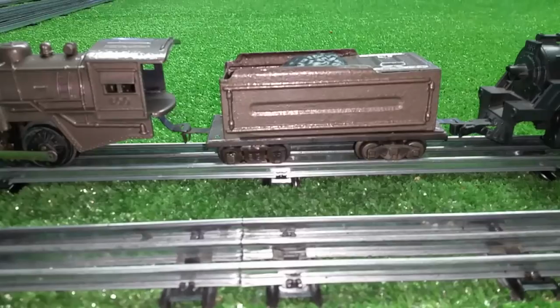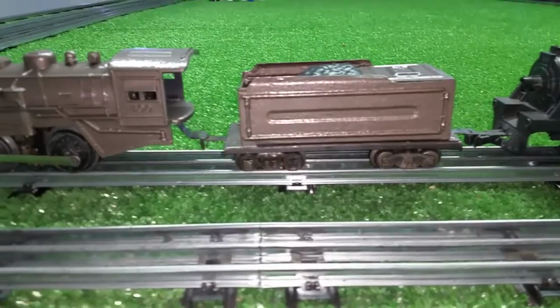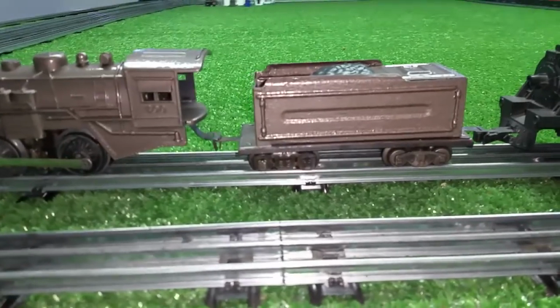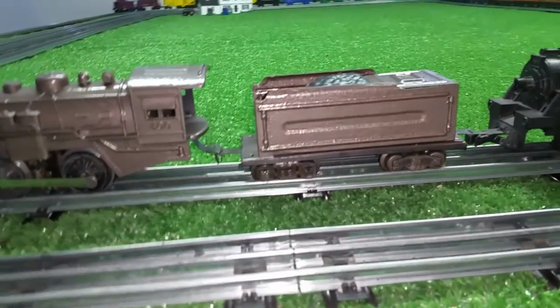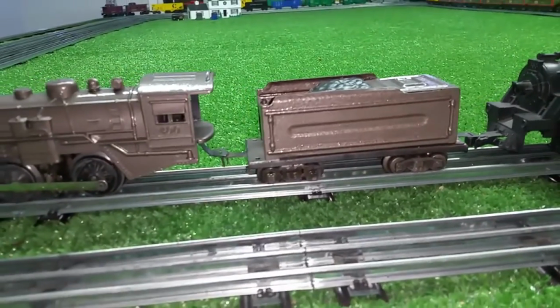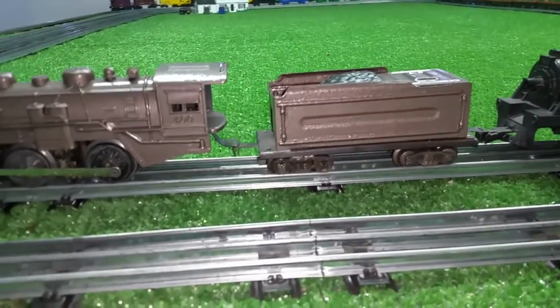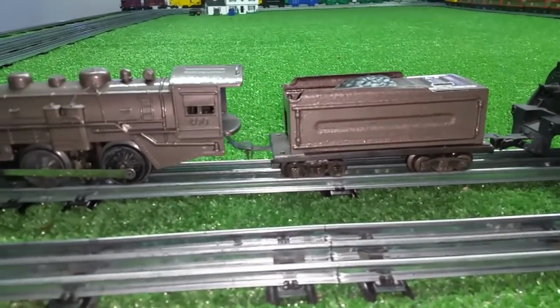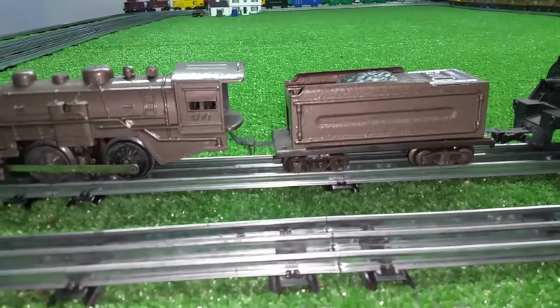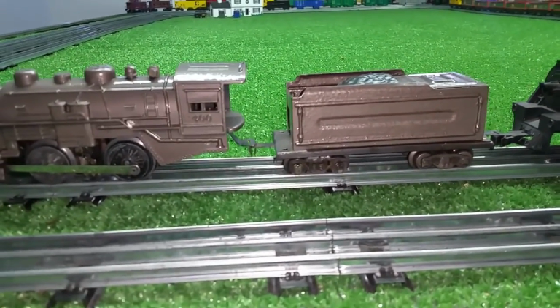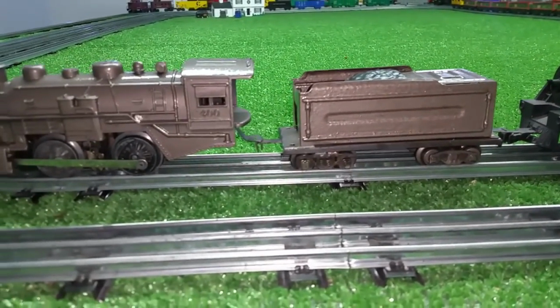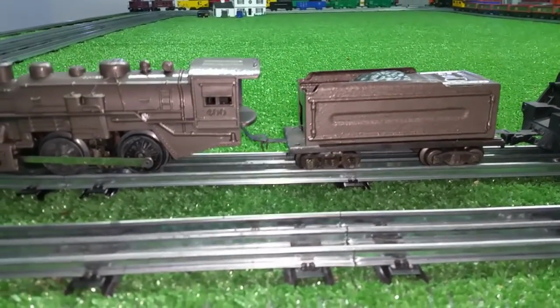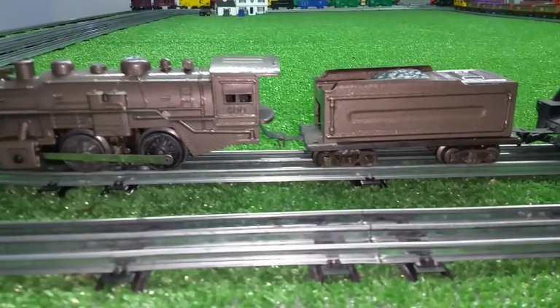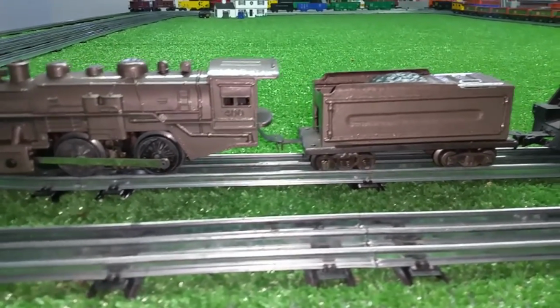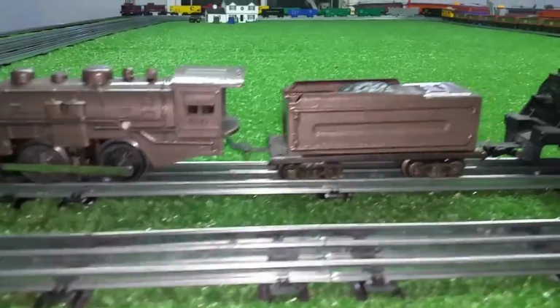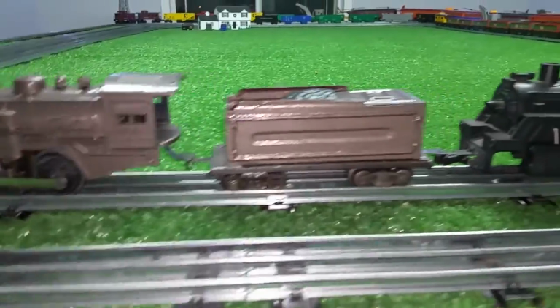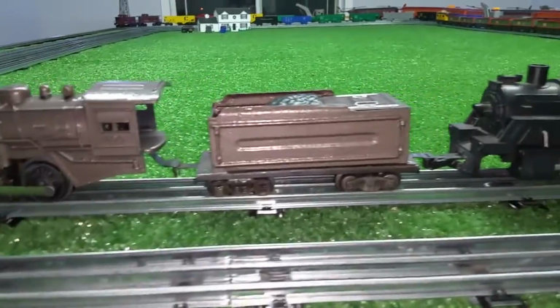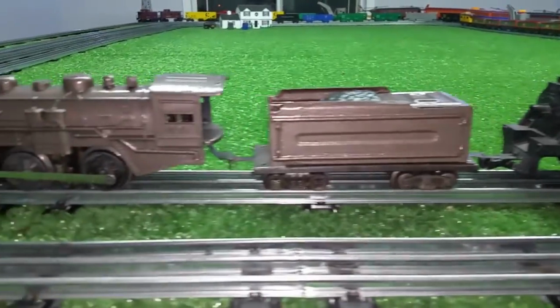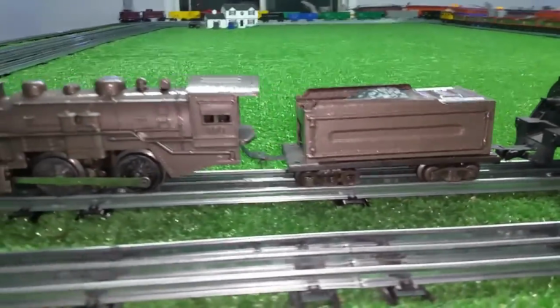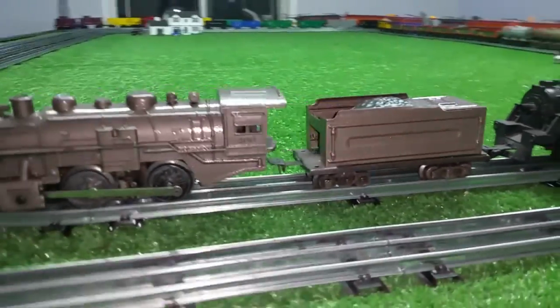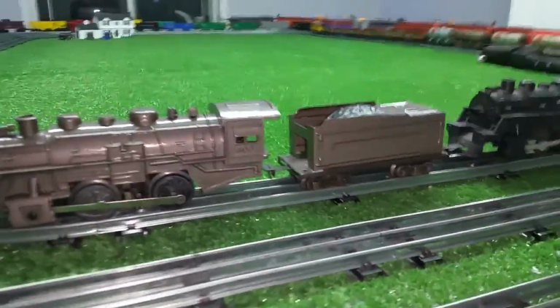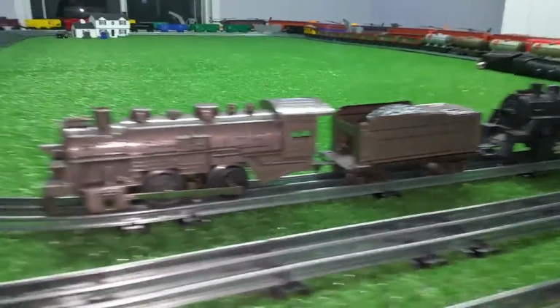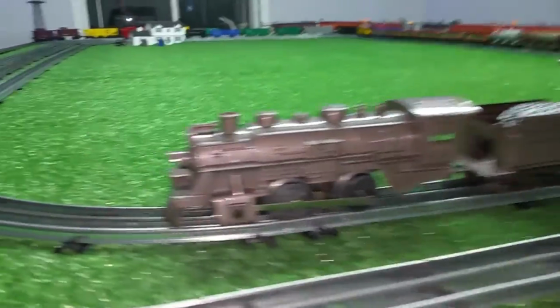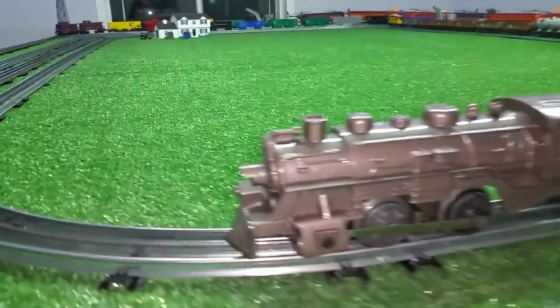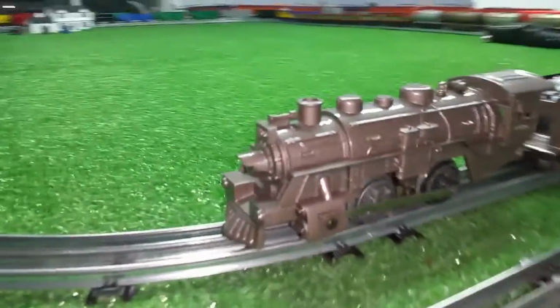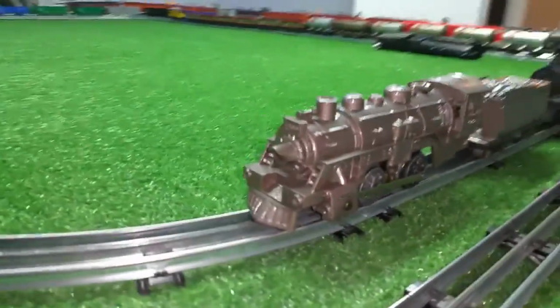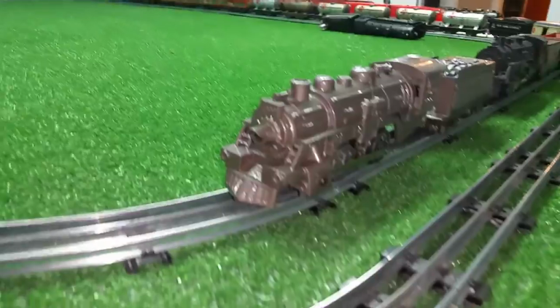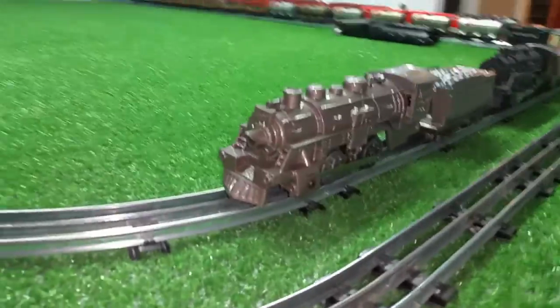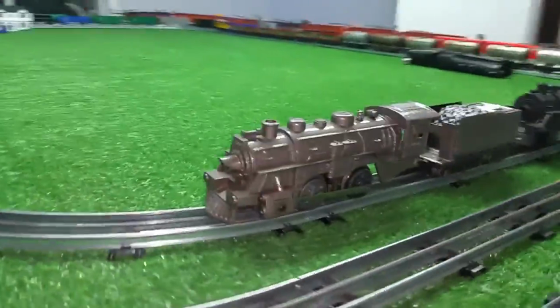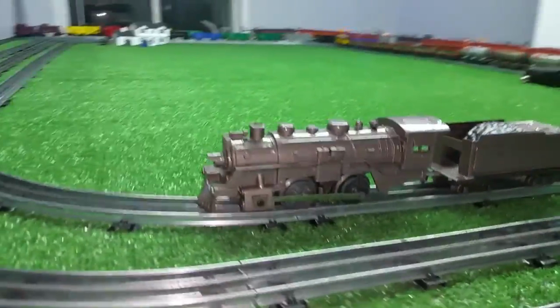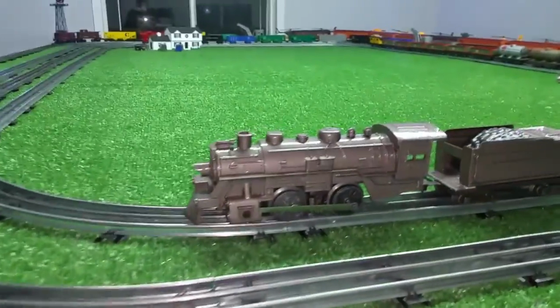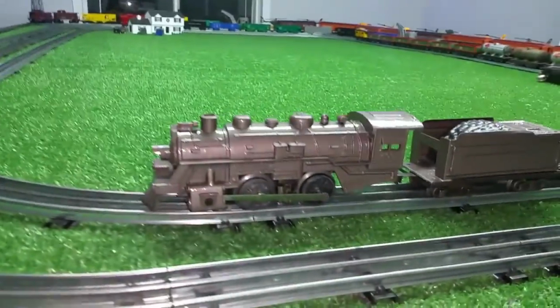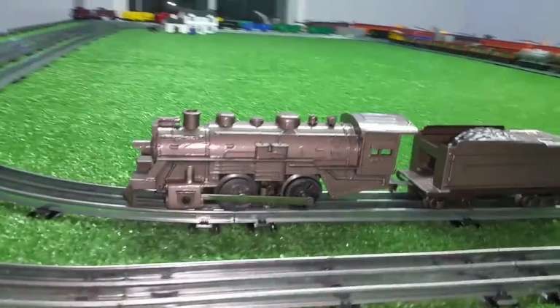I had this old tender that came in a box of parts and didn't even know what it was. I got a message saying it was an American Flyer. Just added tab and slot couplers to it and repainted it to match the engine, and this actually looks quite nice. Really, really simple of course.